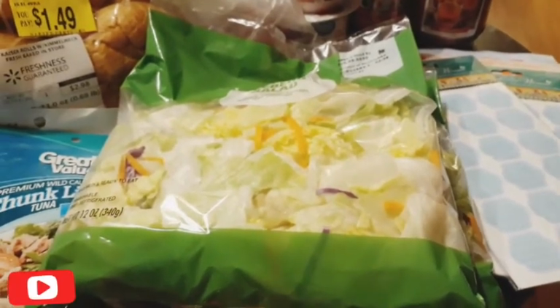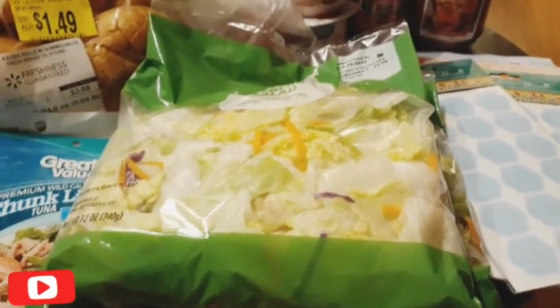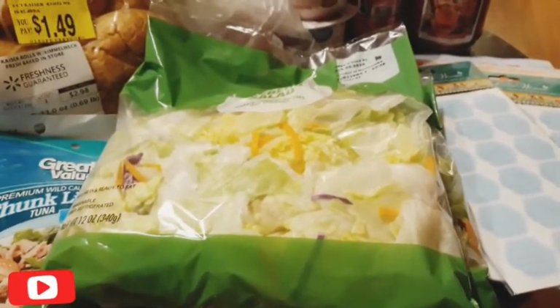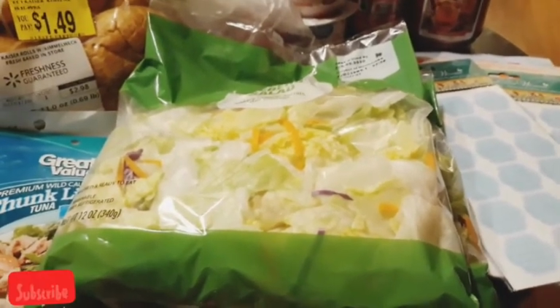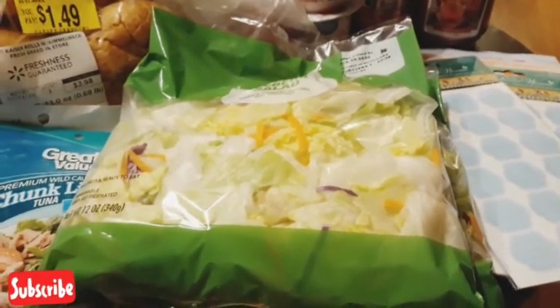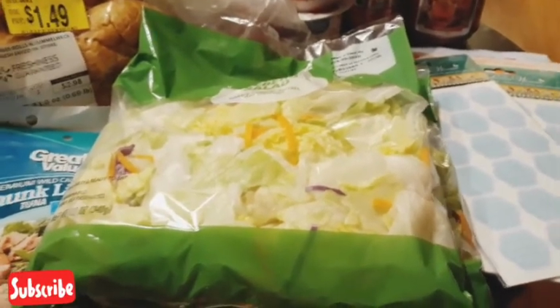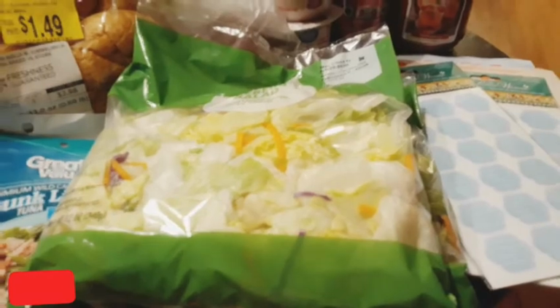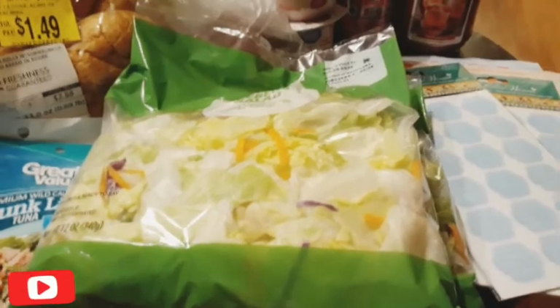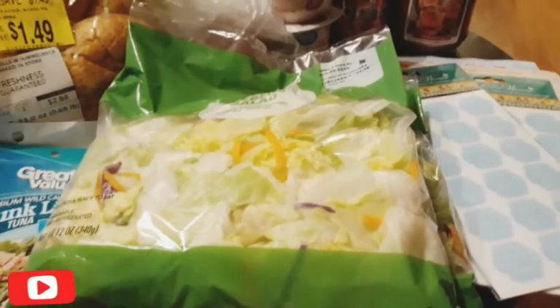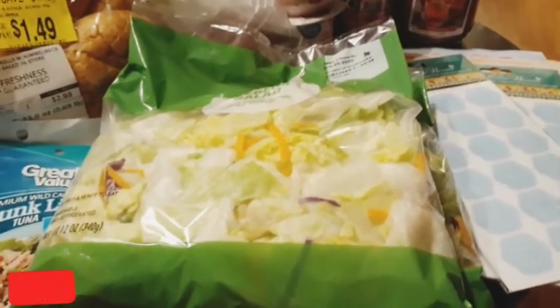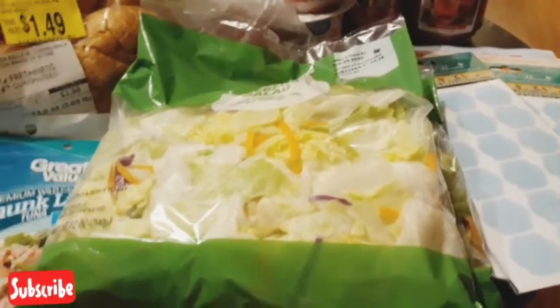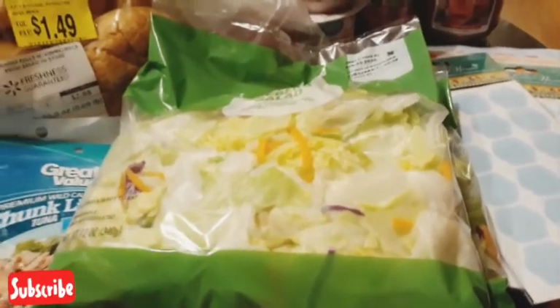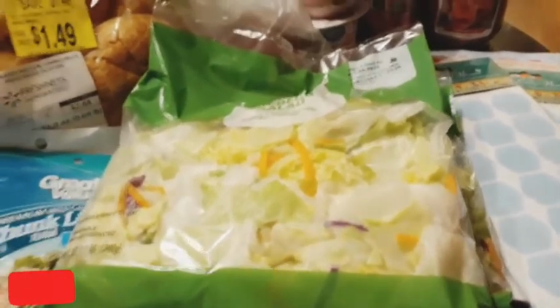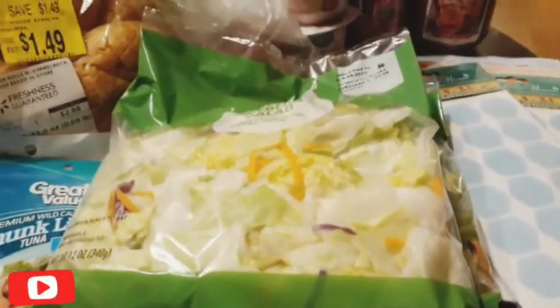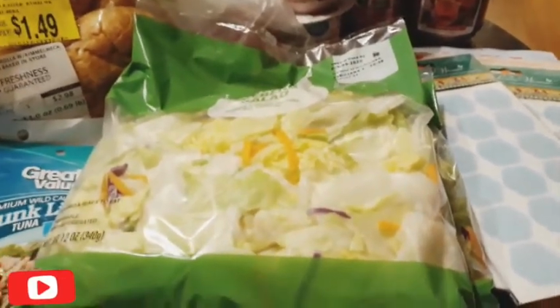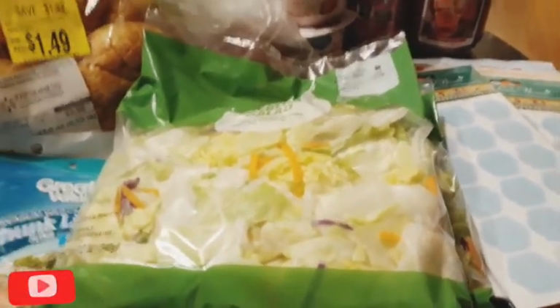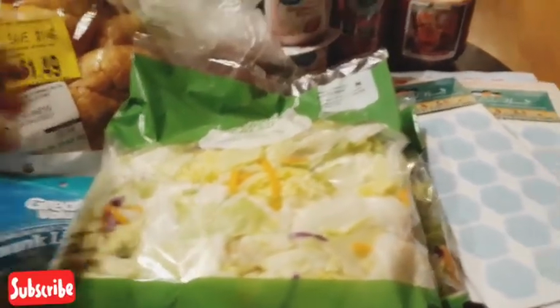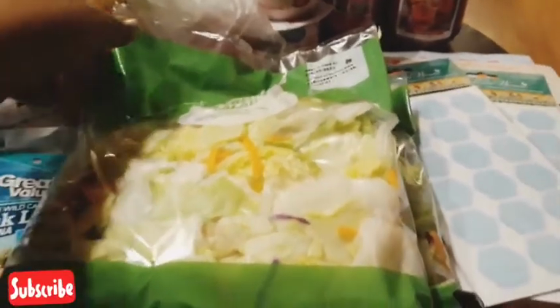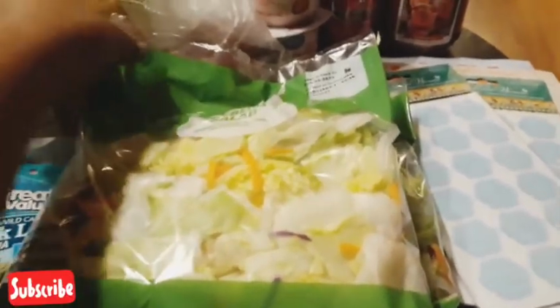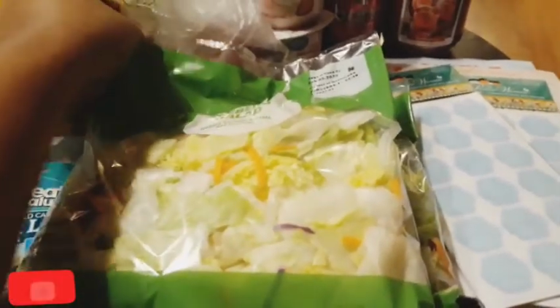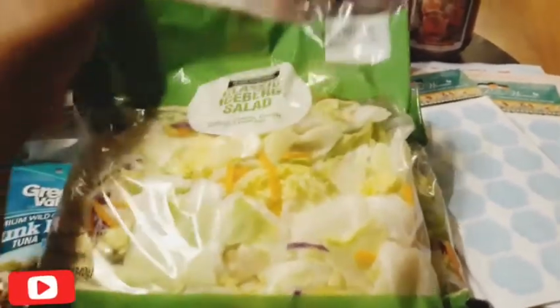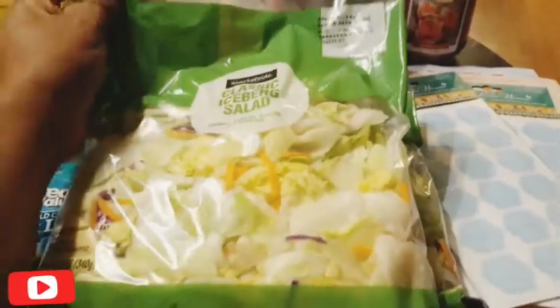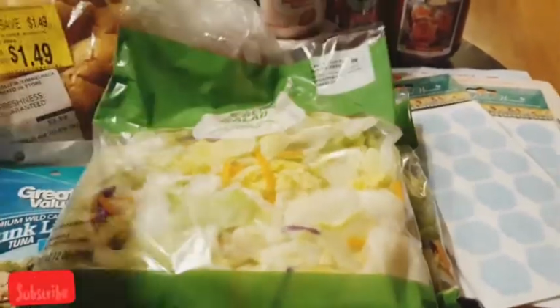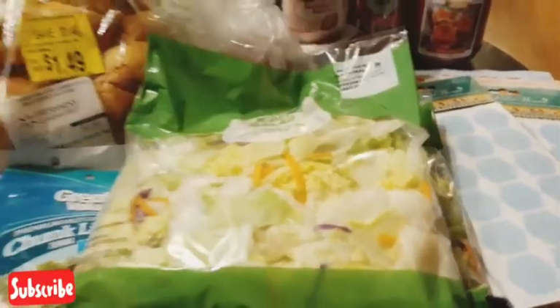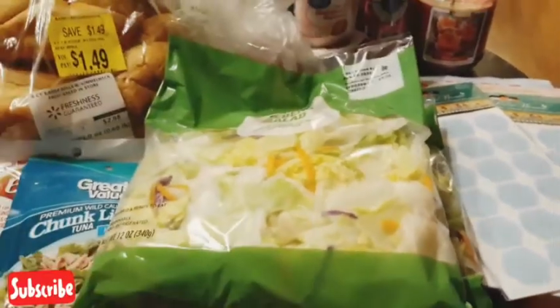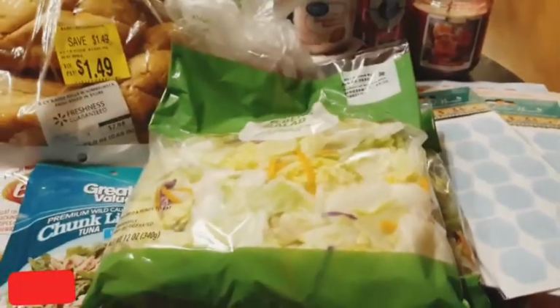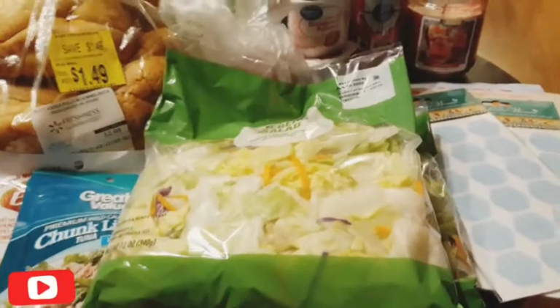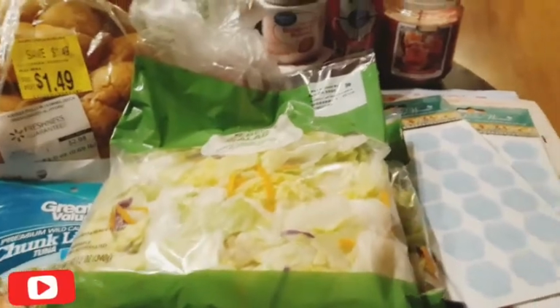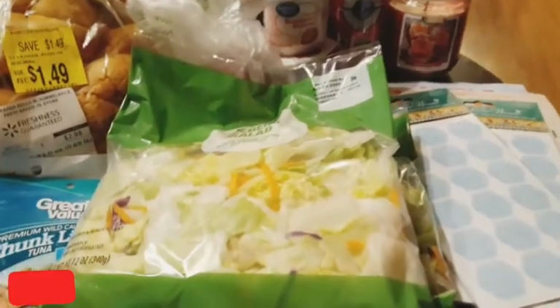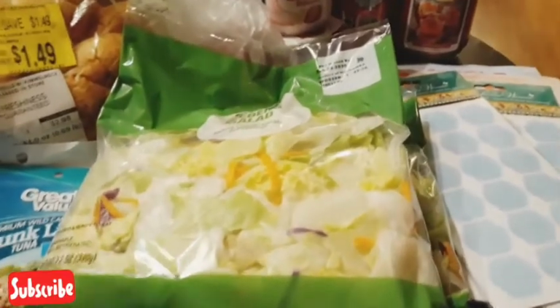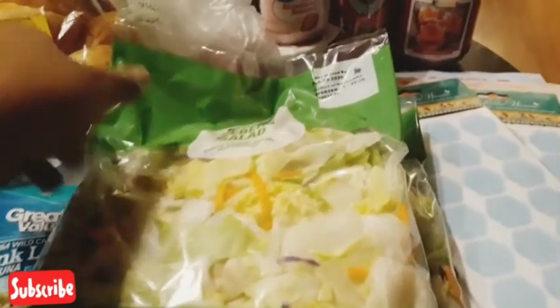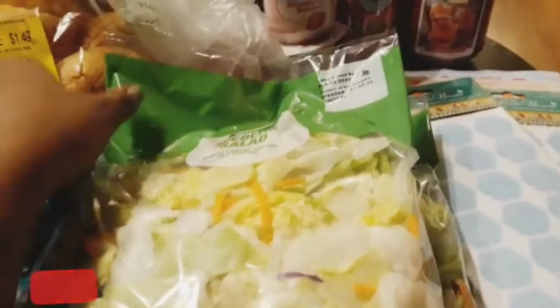I only have one son, he's 7. But let's go ahead and get into this Walmart haul.